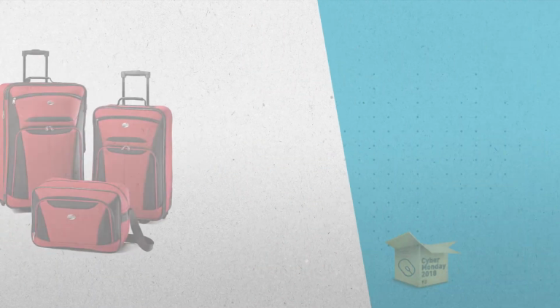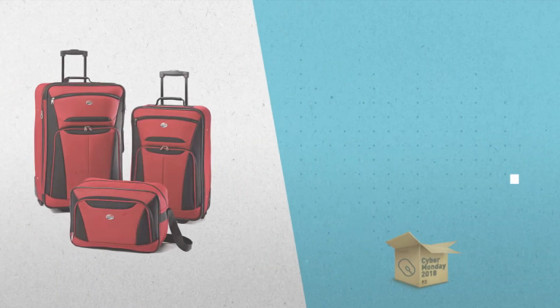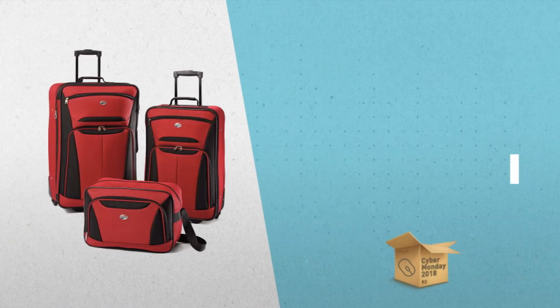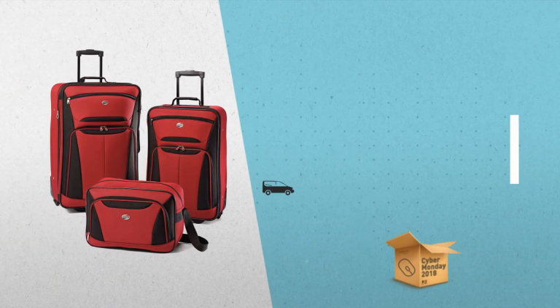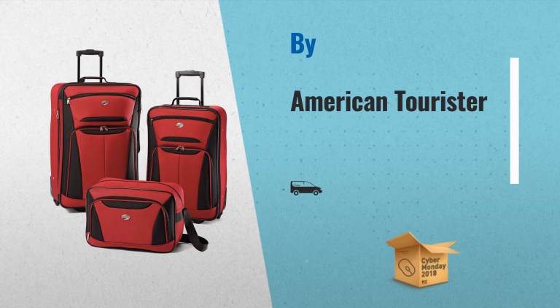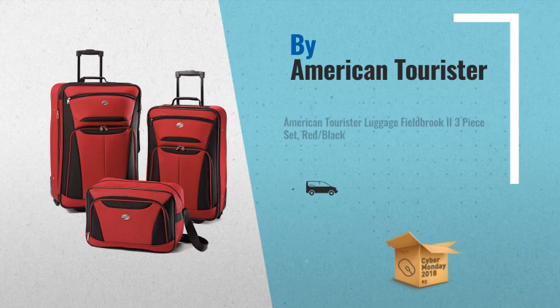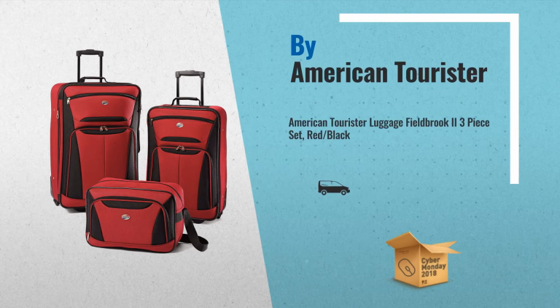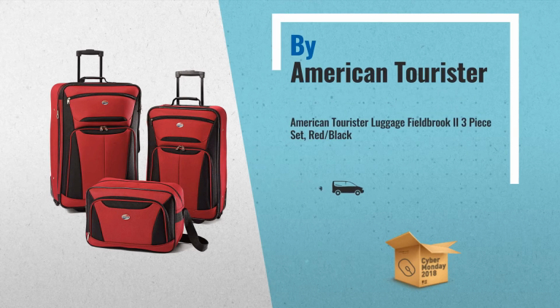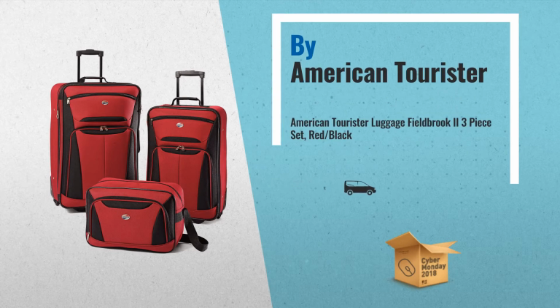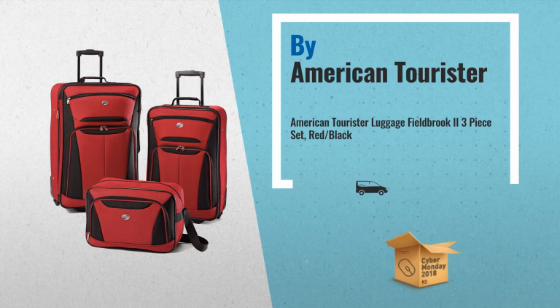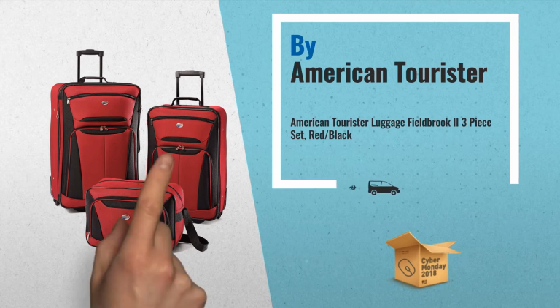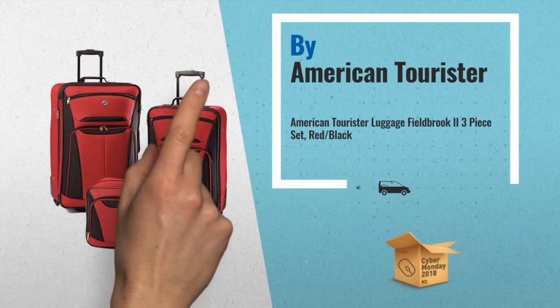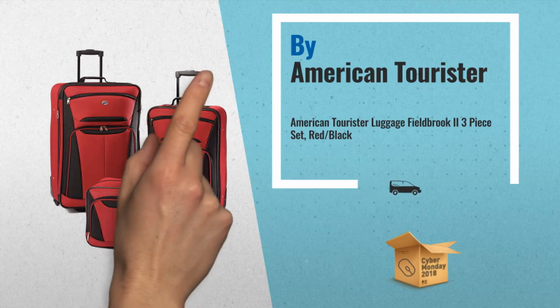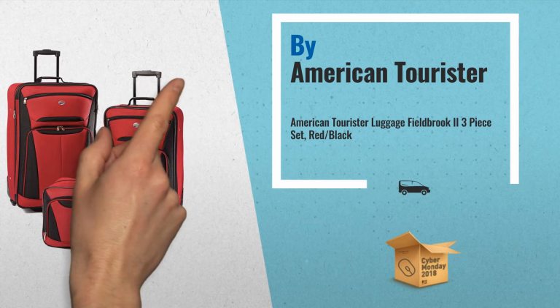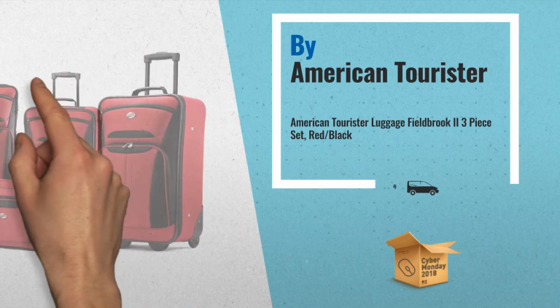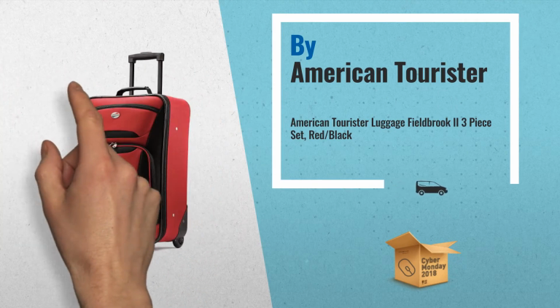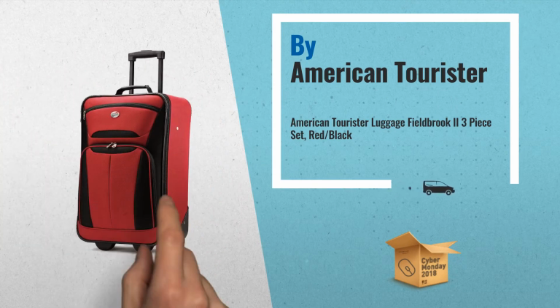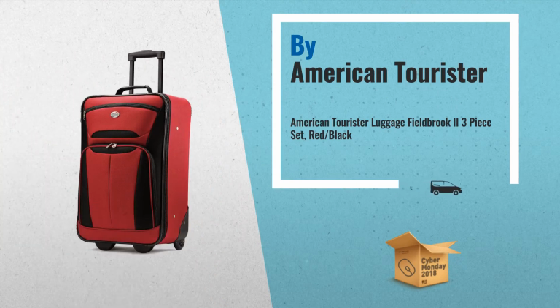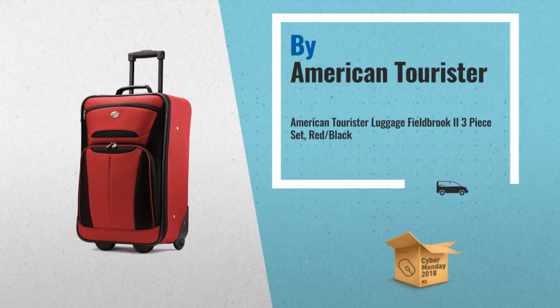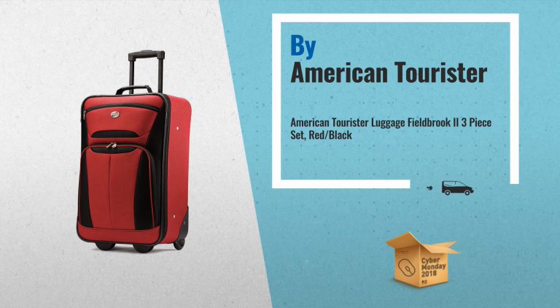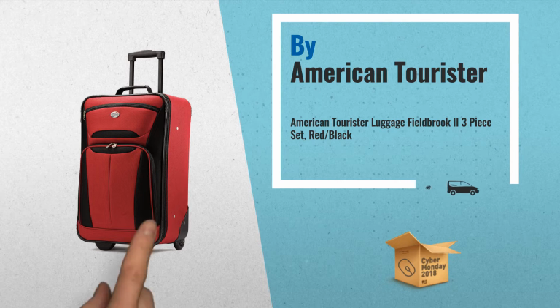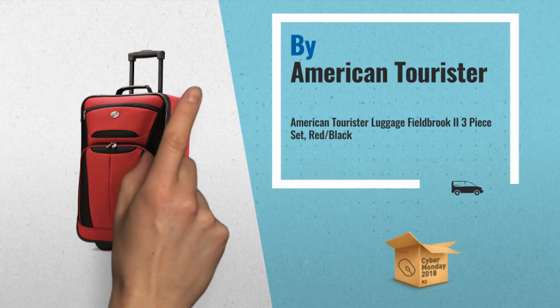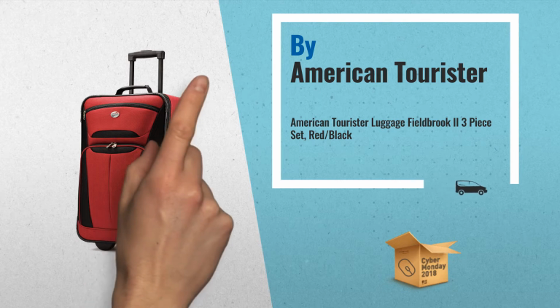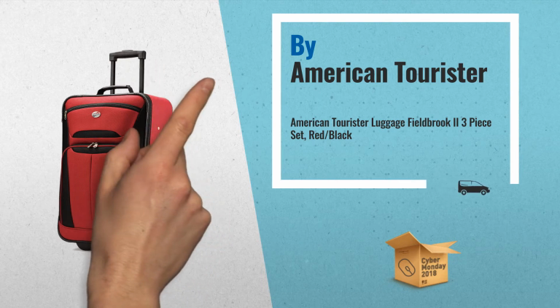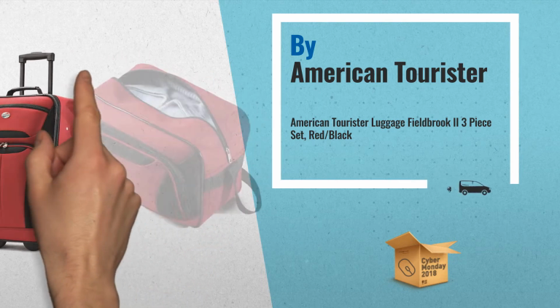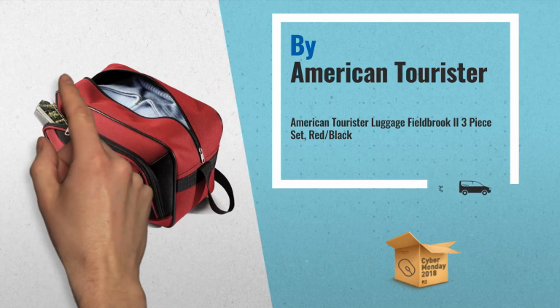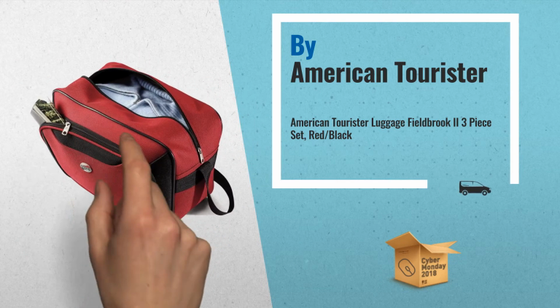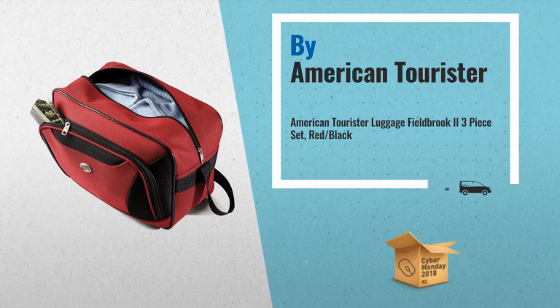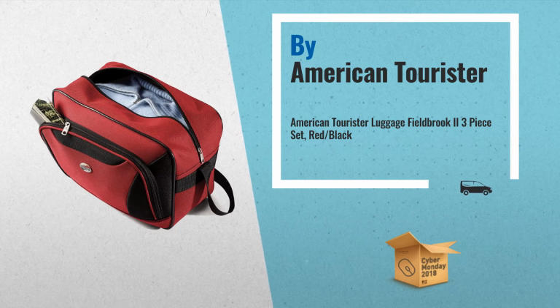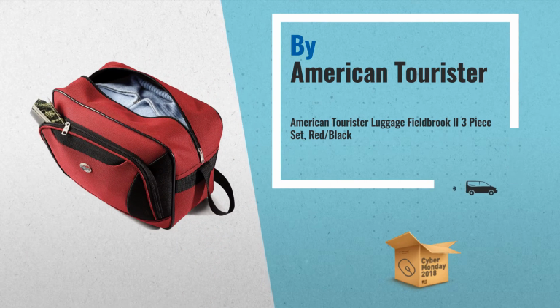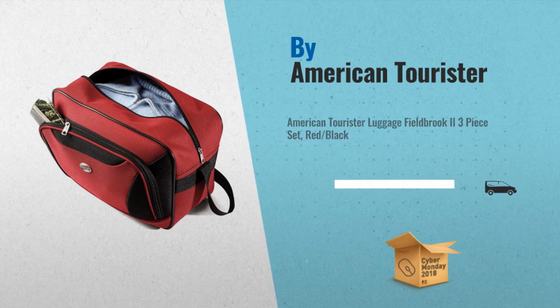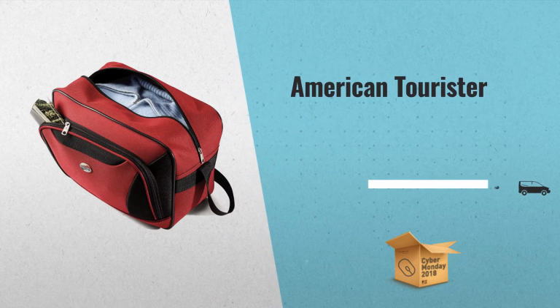Number 1. Travel in style with this 3-piece set — the American Tourister Luggage Field Brook 2 3-piece set, red/black, by American Tourister.